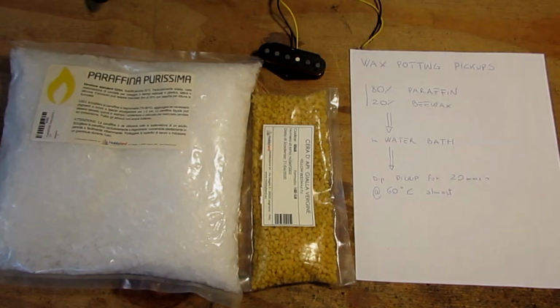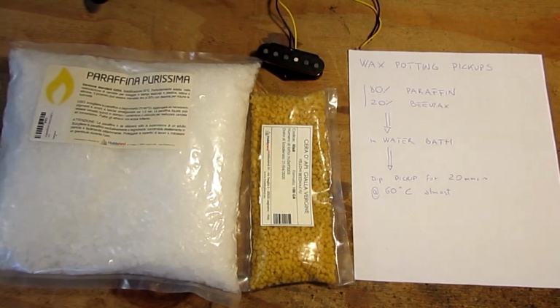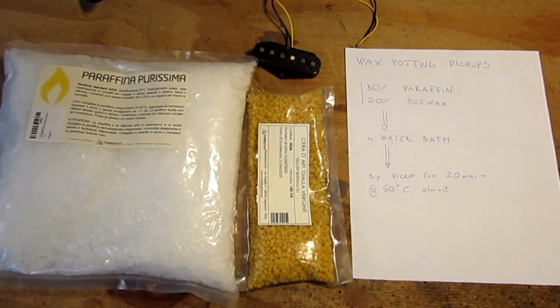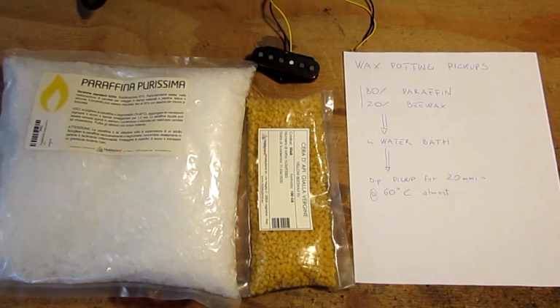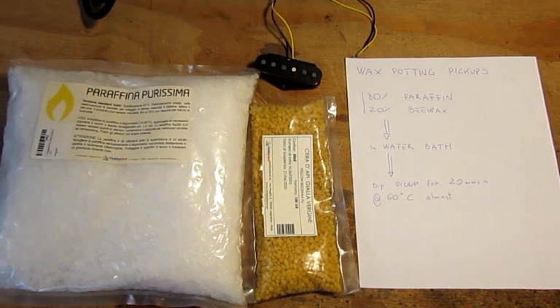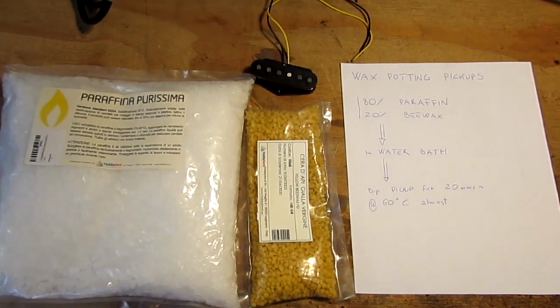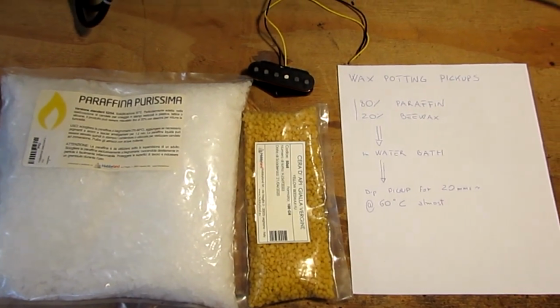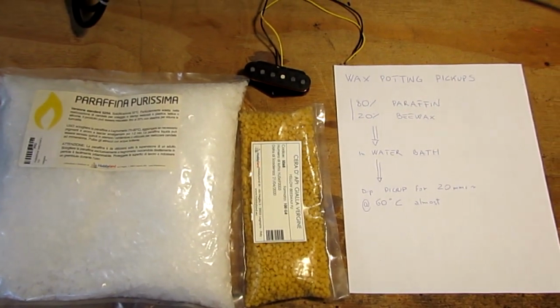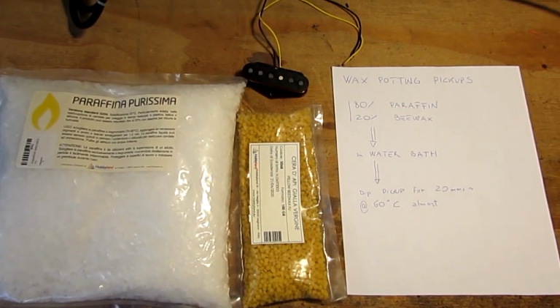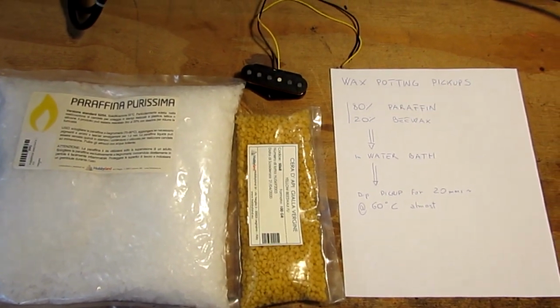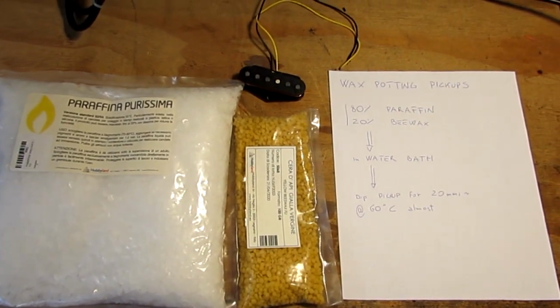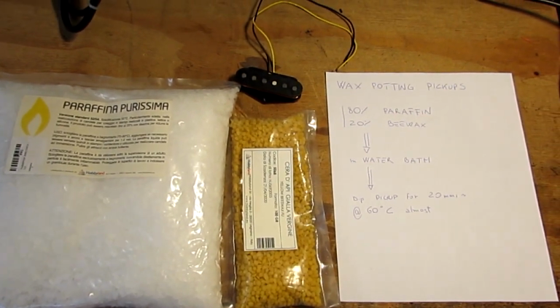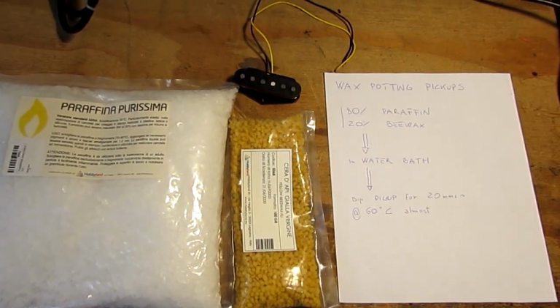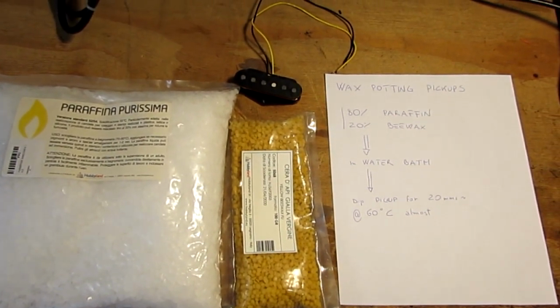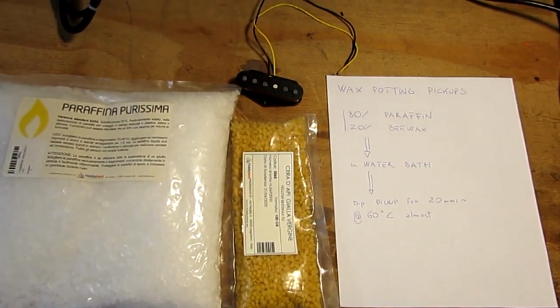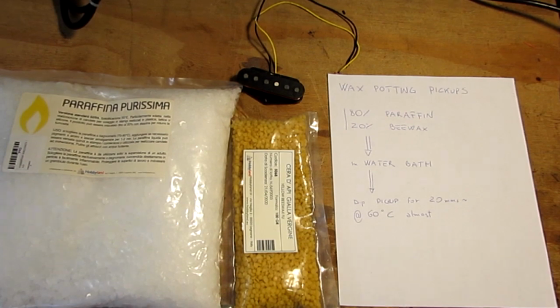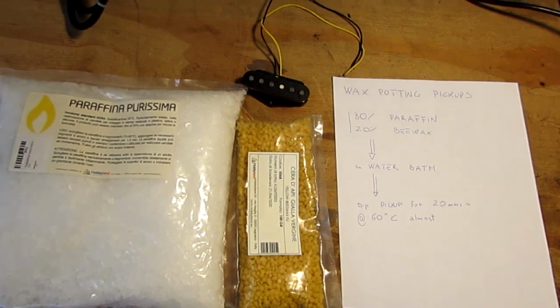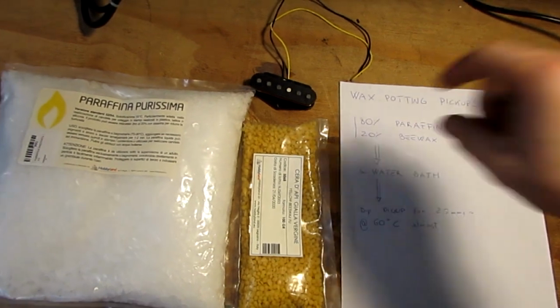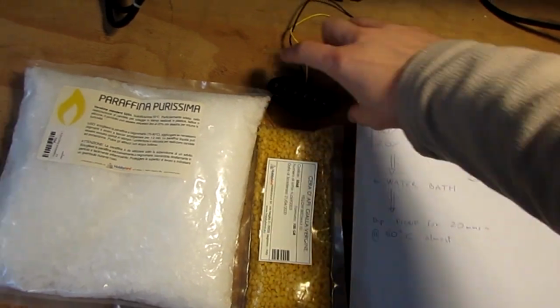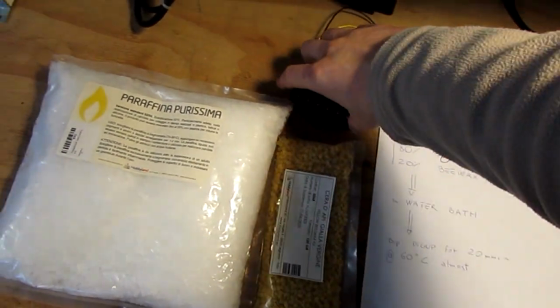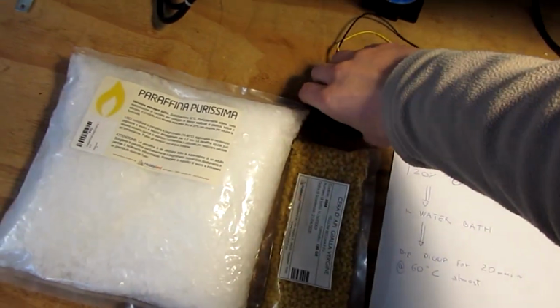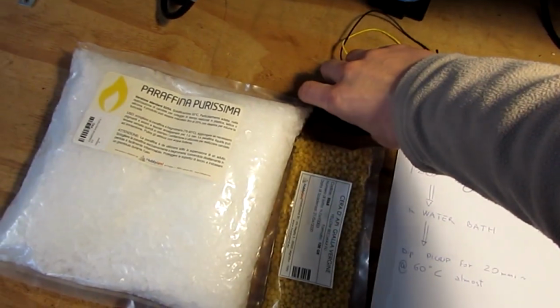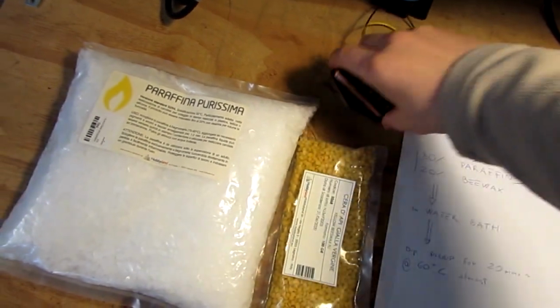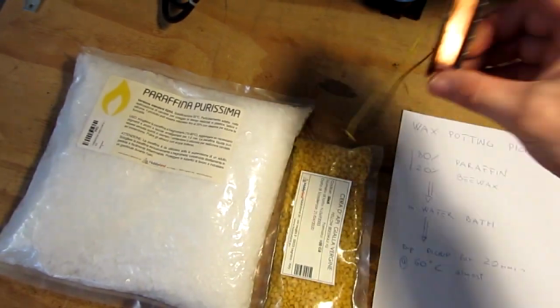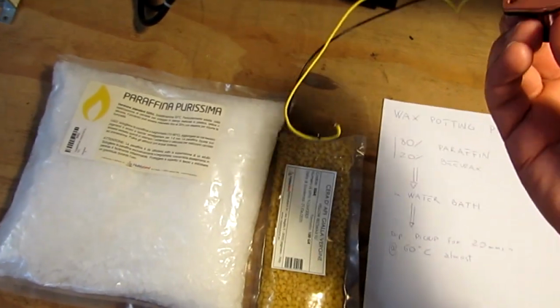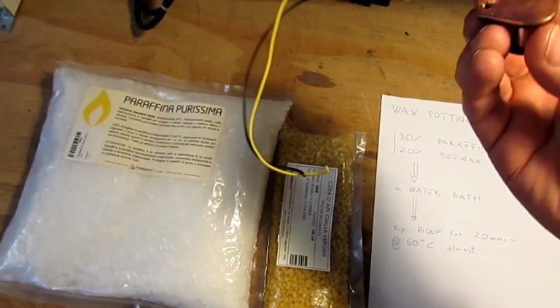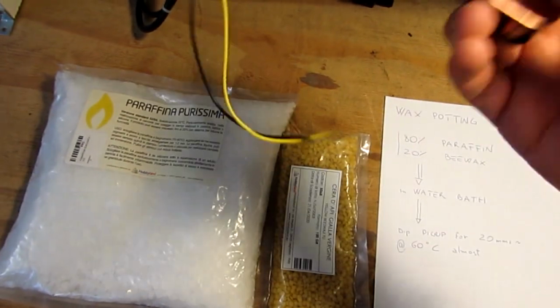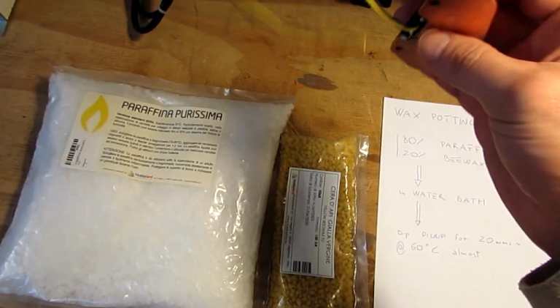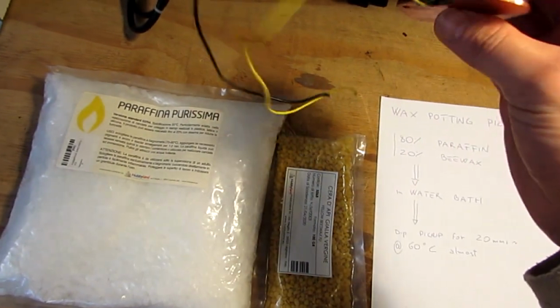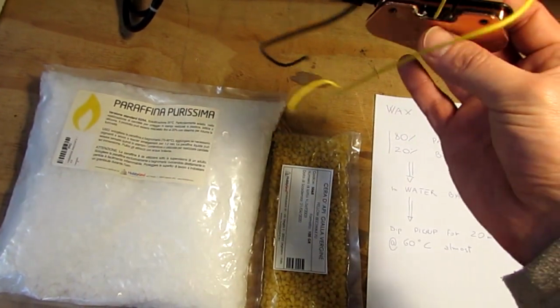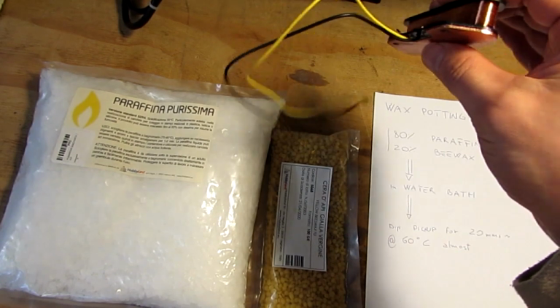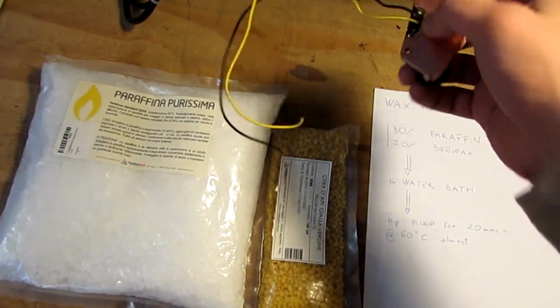Ciao world! Here I'm going to show you how I wax pot a pickup. I'm going to pot this one that is really microphonic.